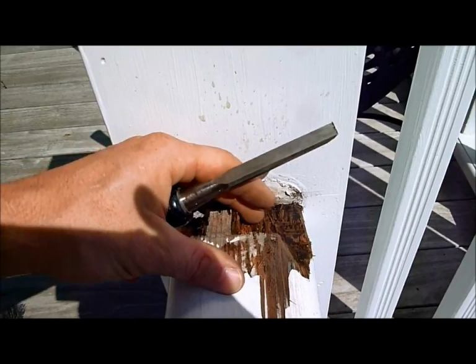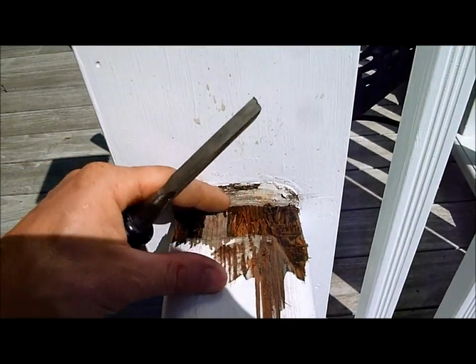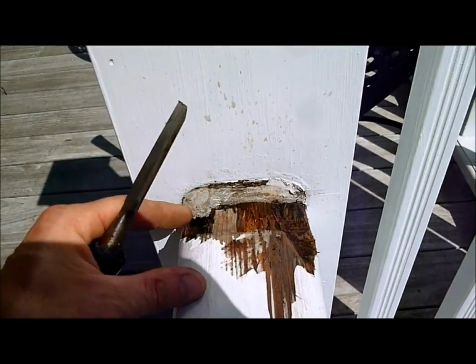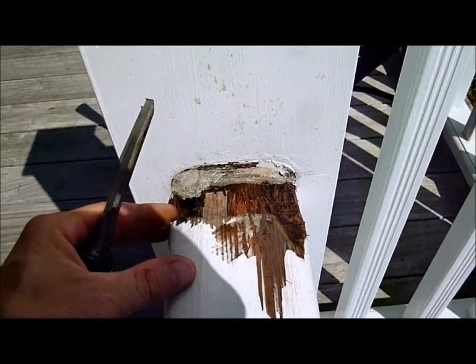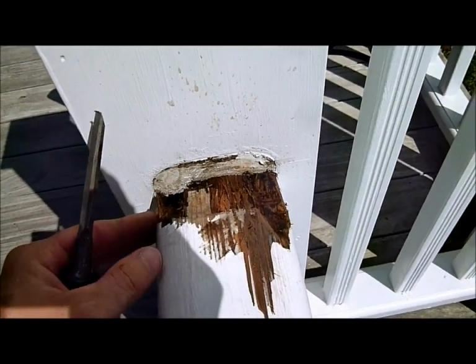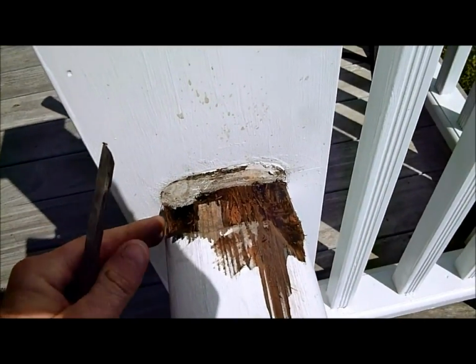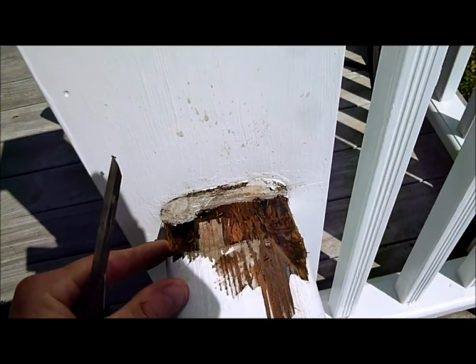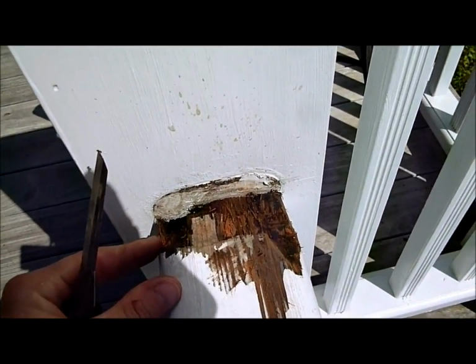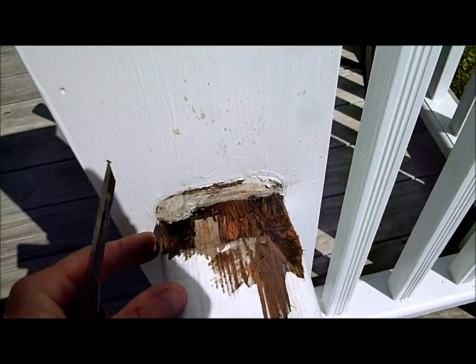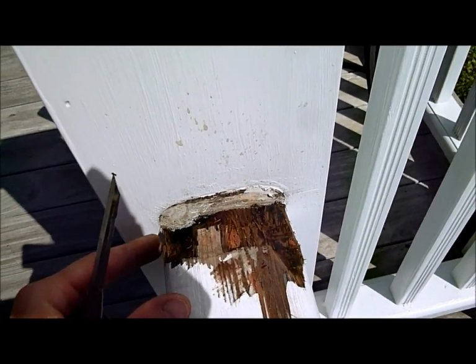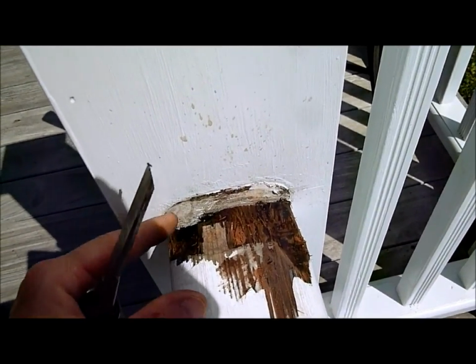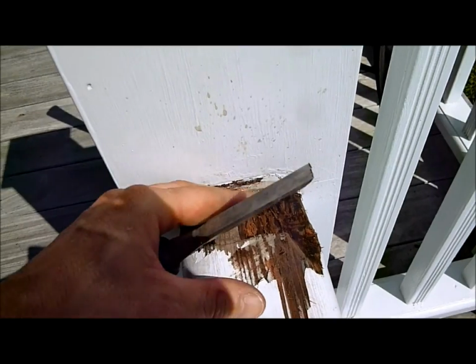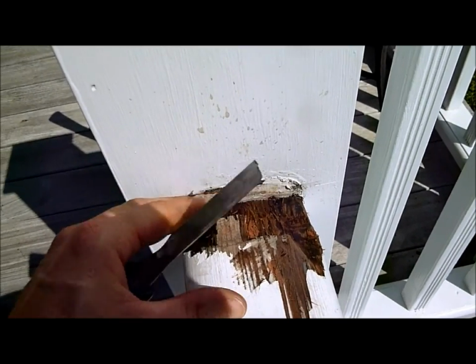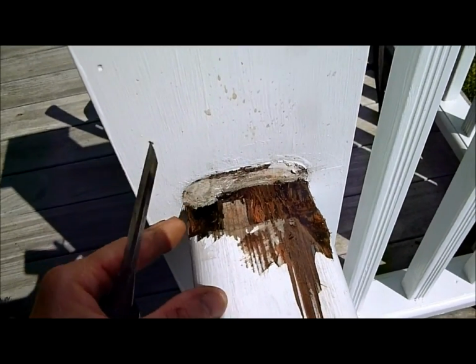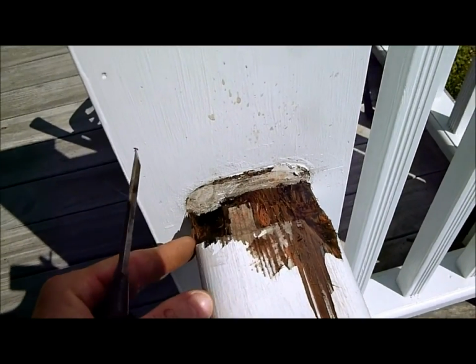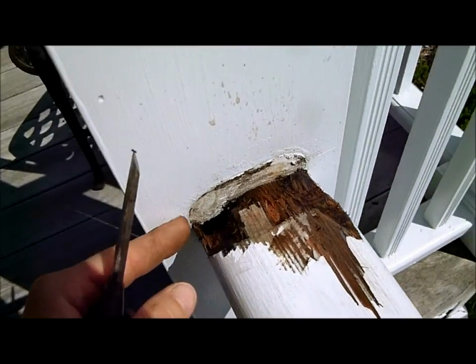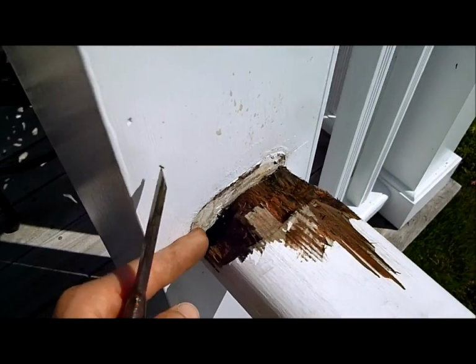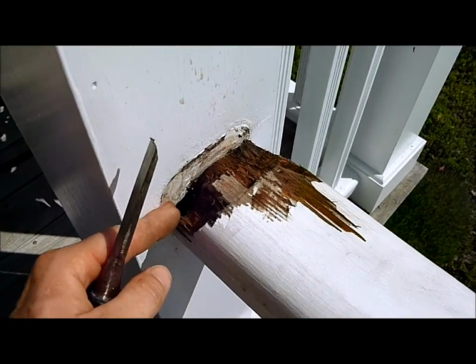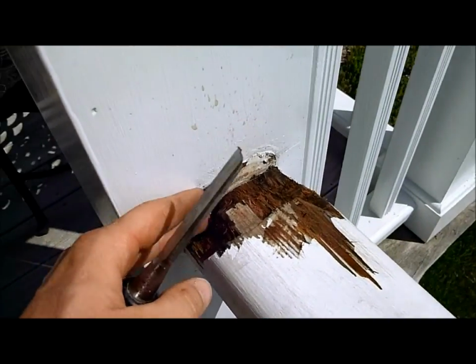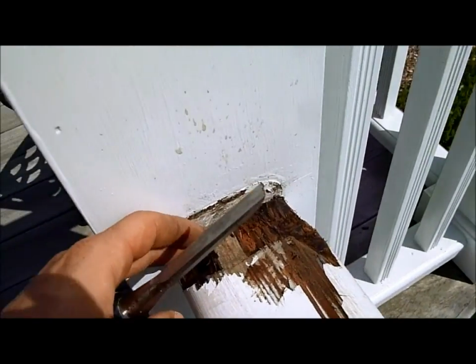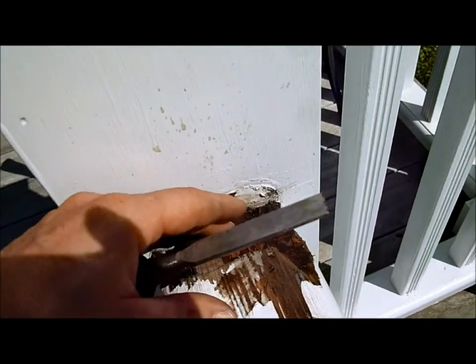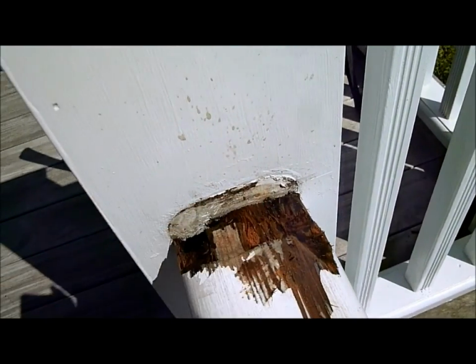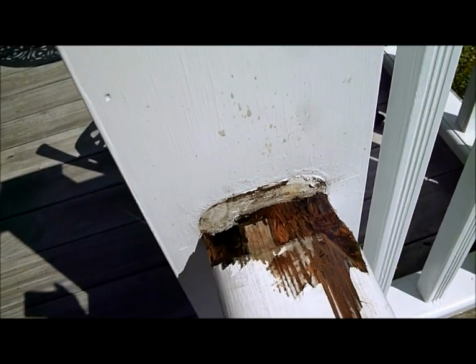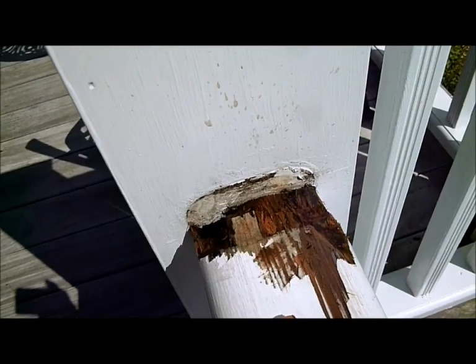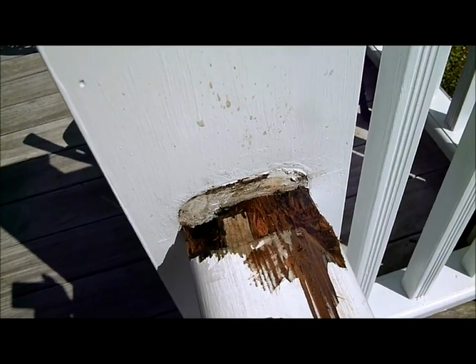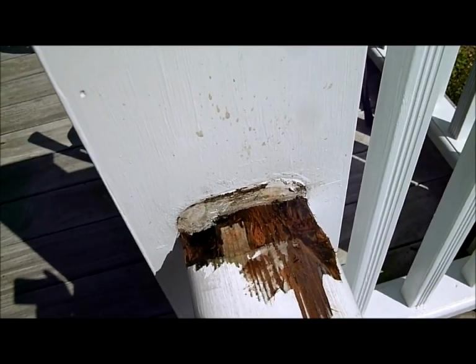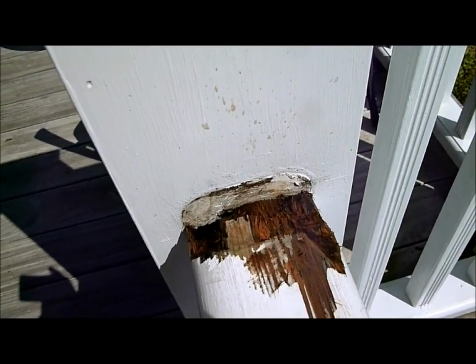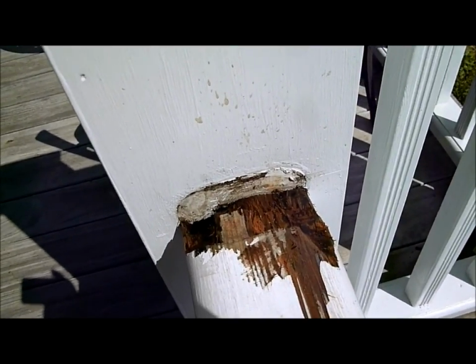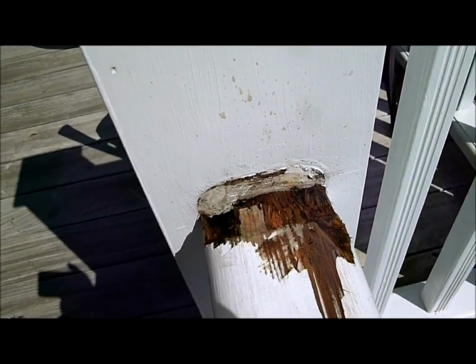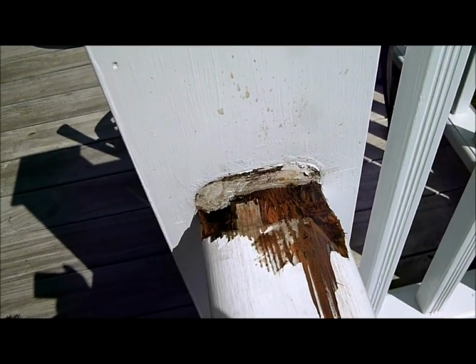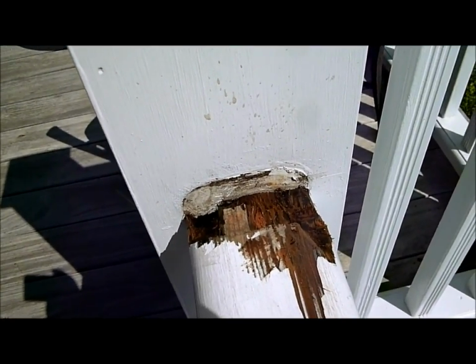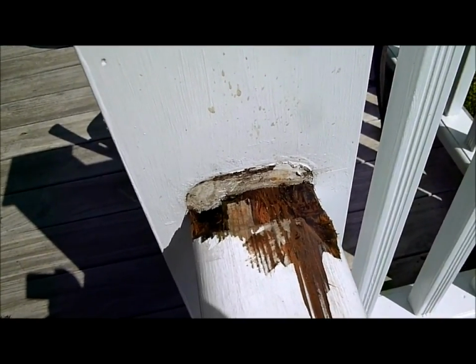This is just drying out now — it's only been open a few minutes and the sunlight is drying it out. First thing we want to do is remove all the rot and dirt, get down to something solid, which I've done as best I can with a chisel. I'm going to let that dry out and then show you the next step on this repair.